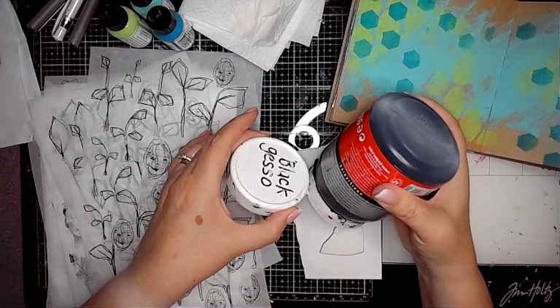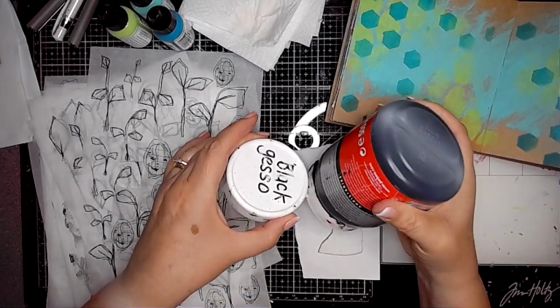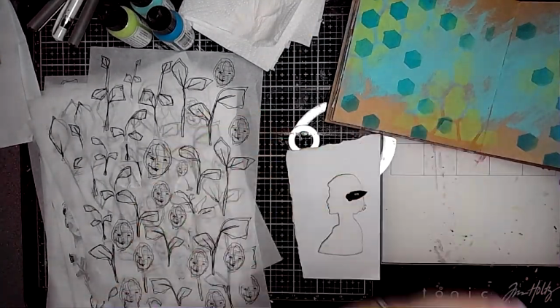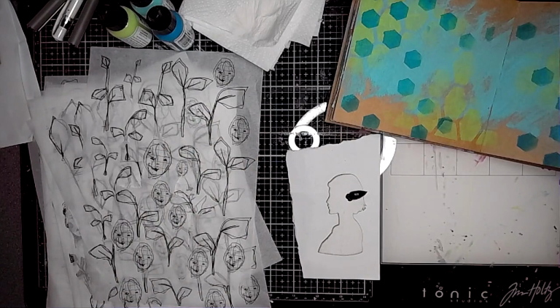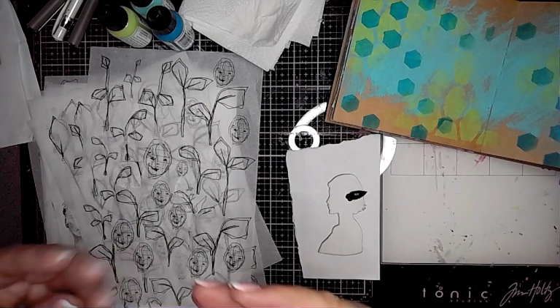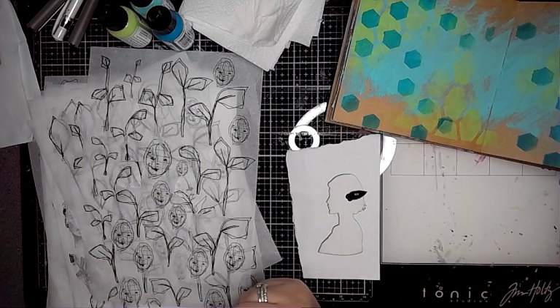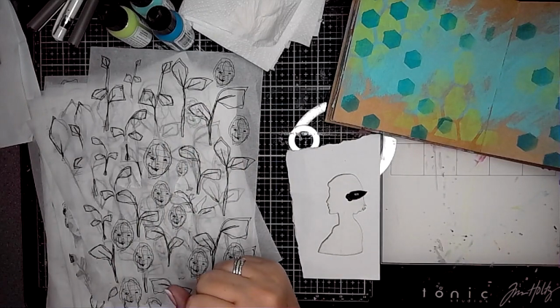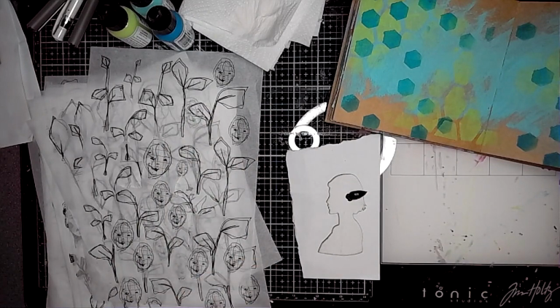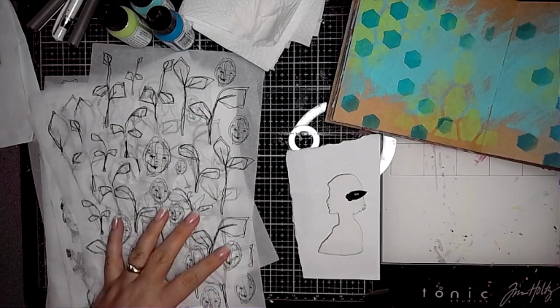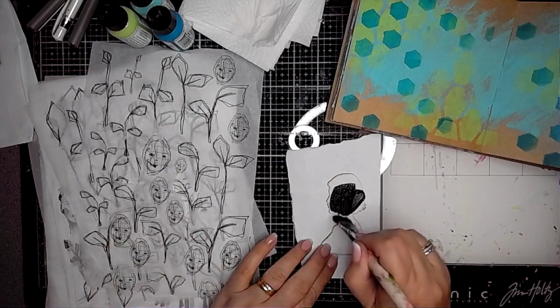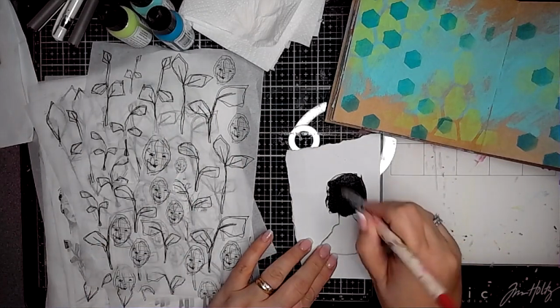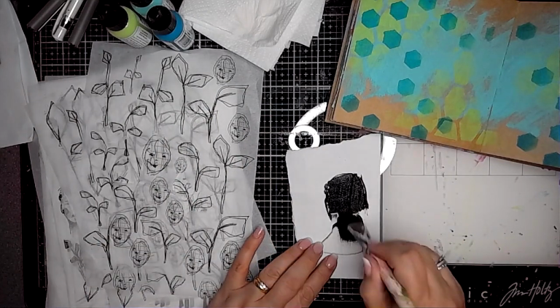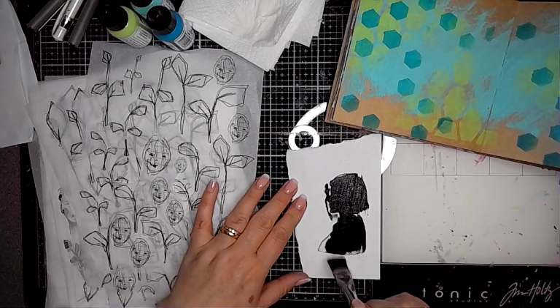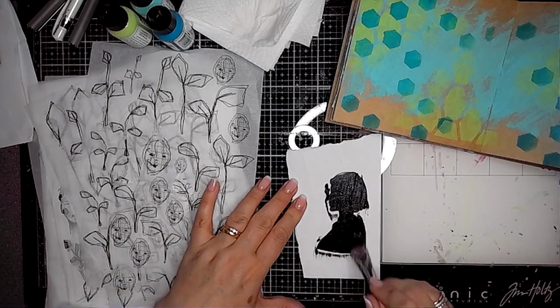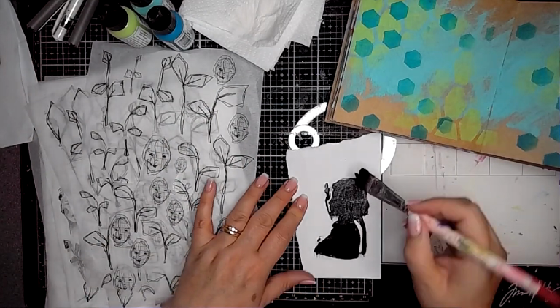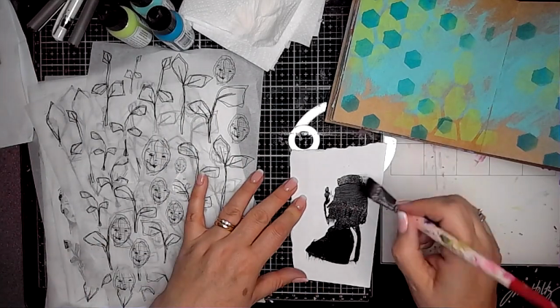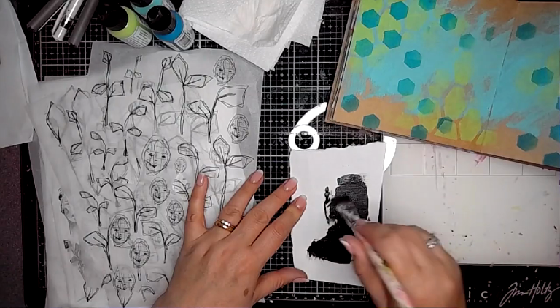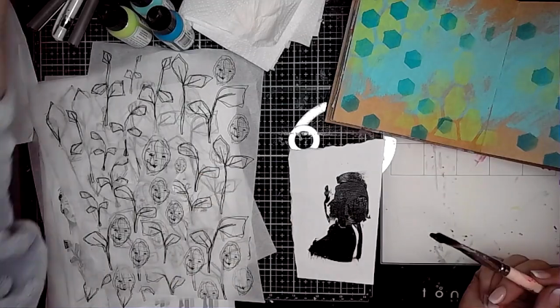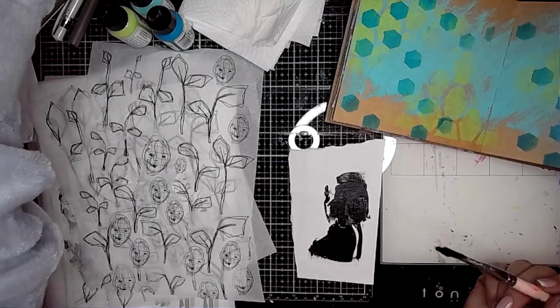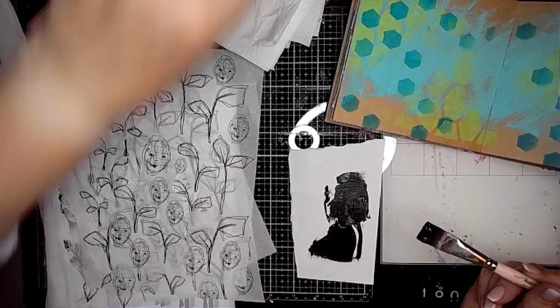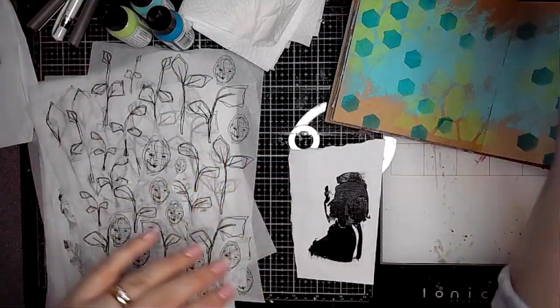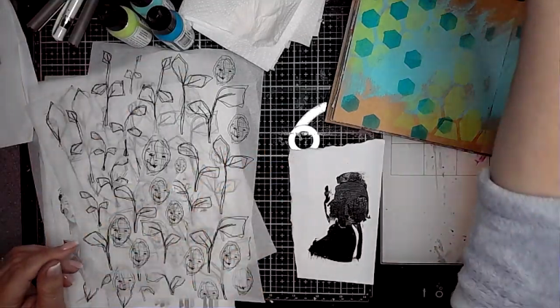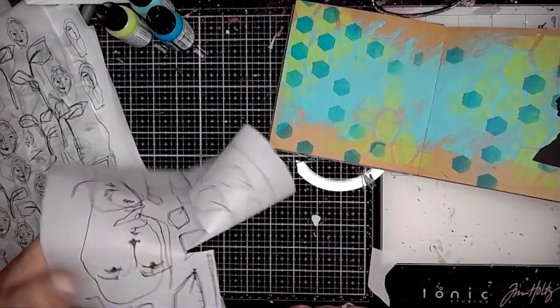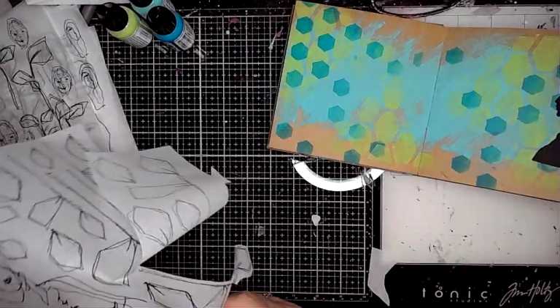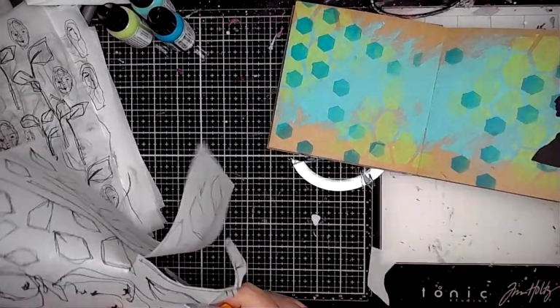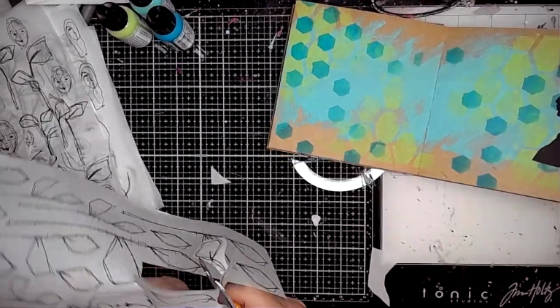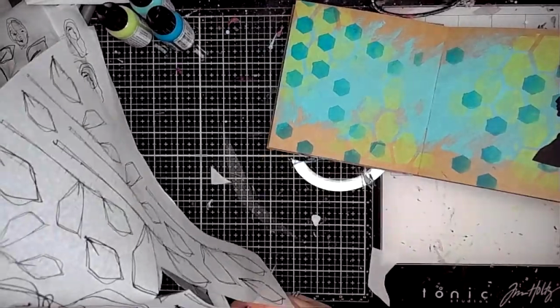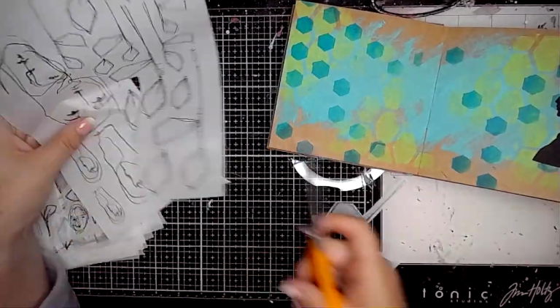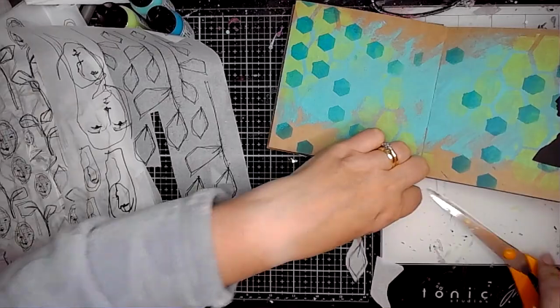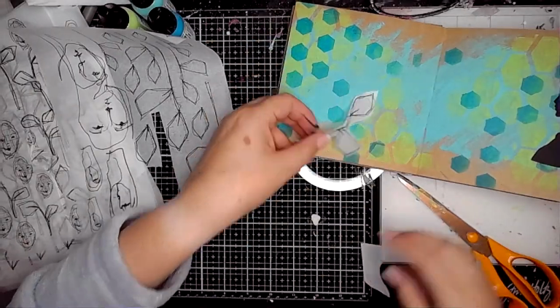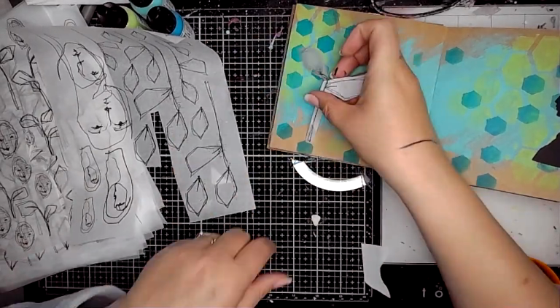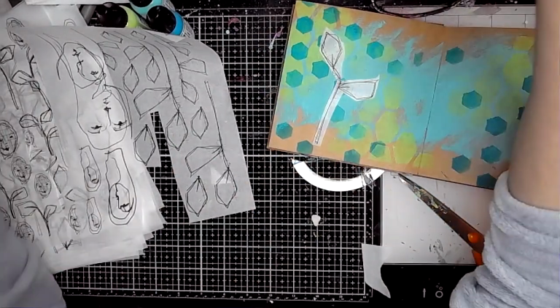Then I'm using one of these new silhouettes from the Profiles set — I'm just adding some black gesso onto this one from that set, and then once it's dry it's going to be stuck onto the right-hand side of the page.